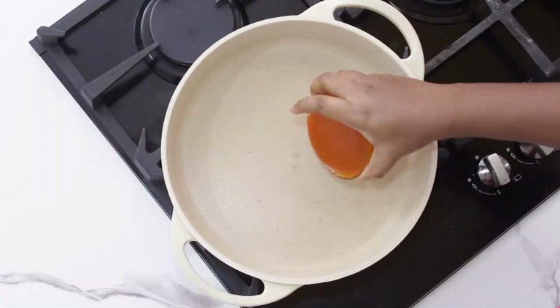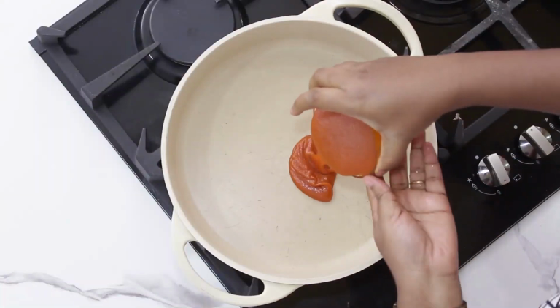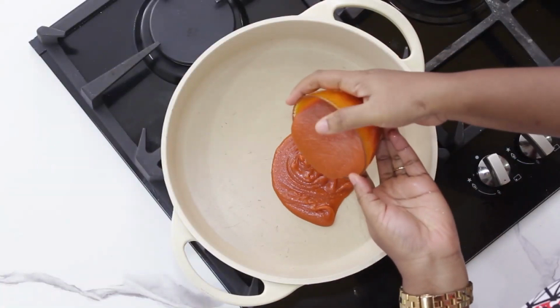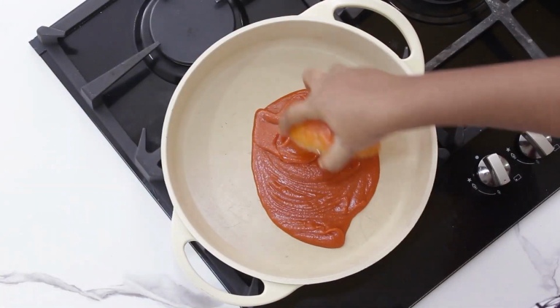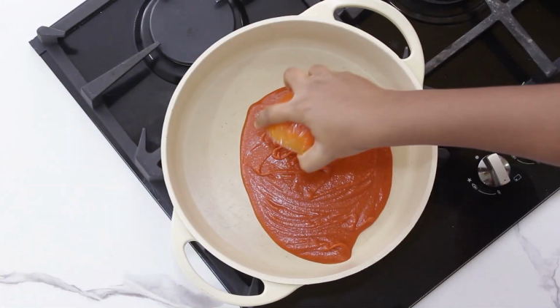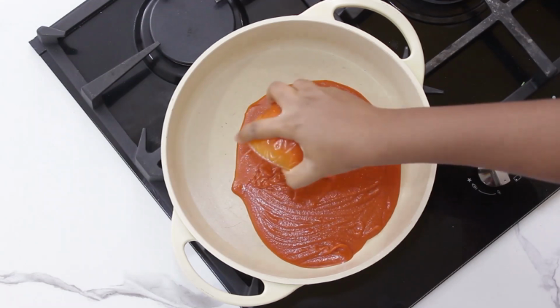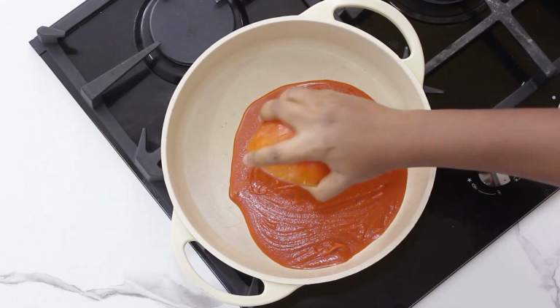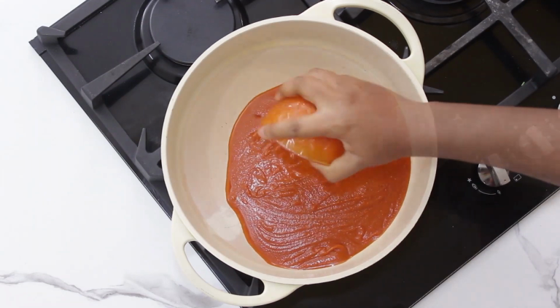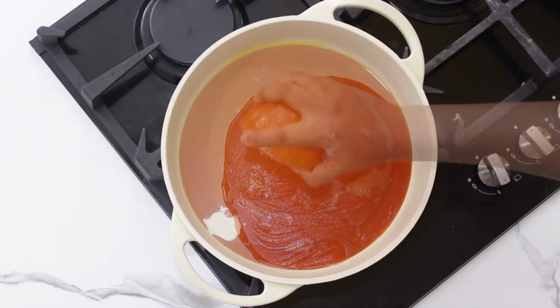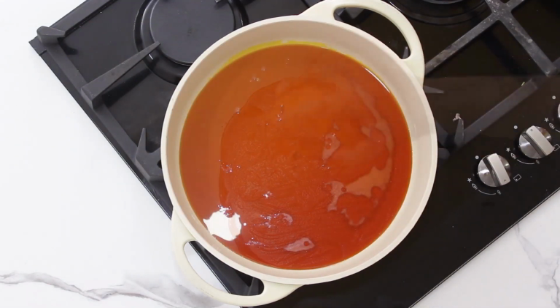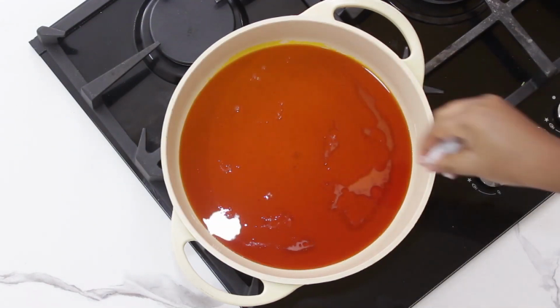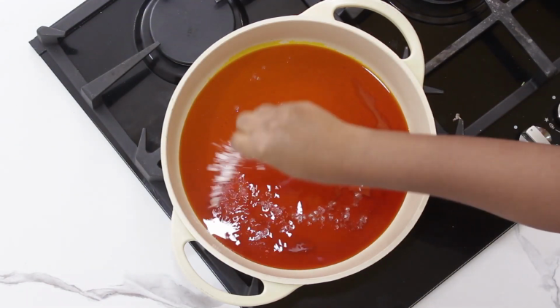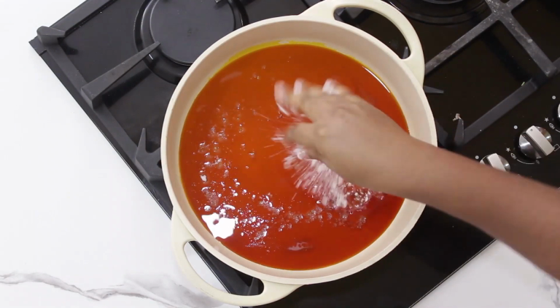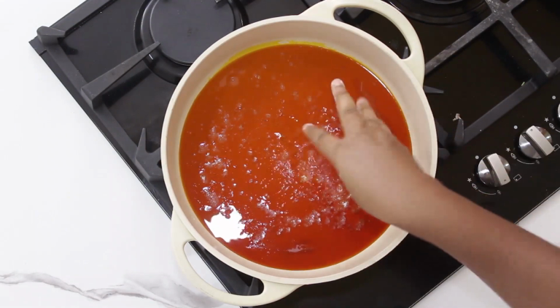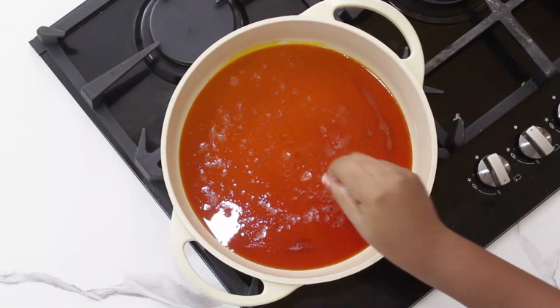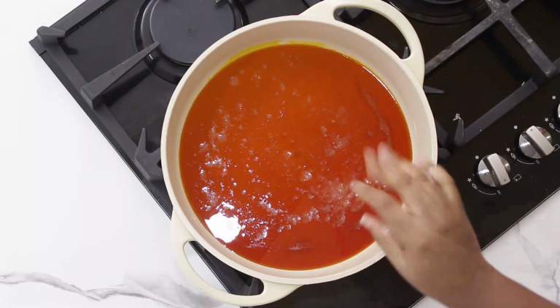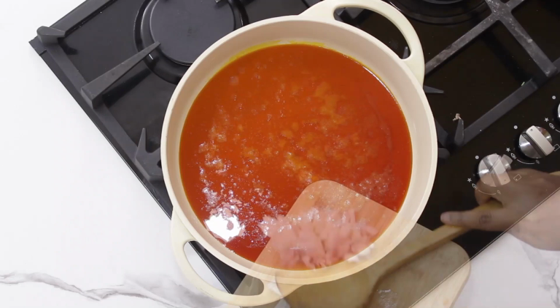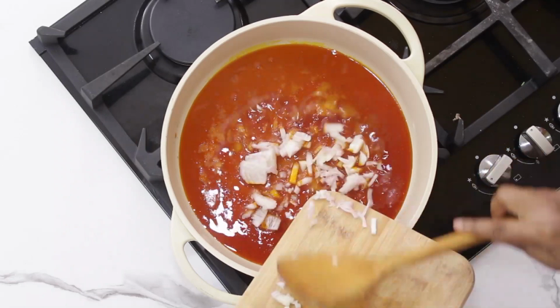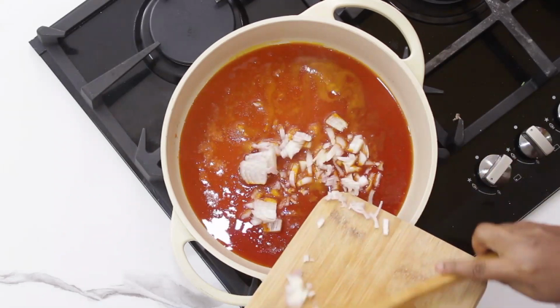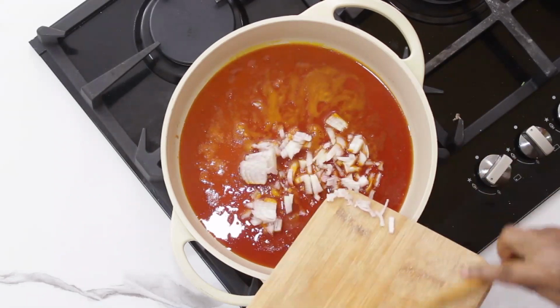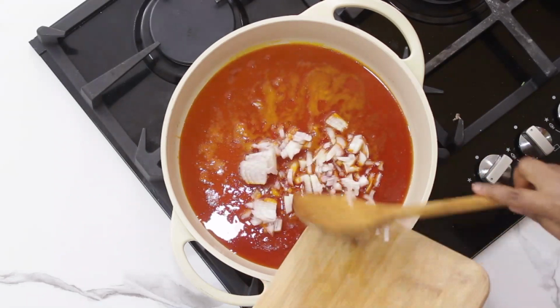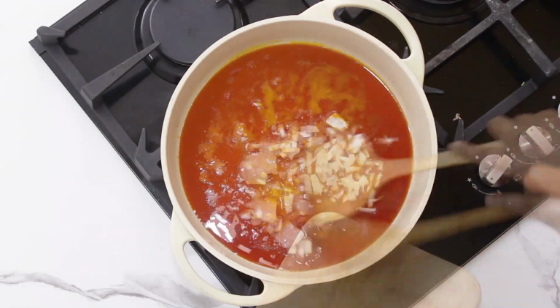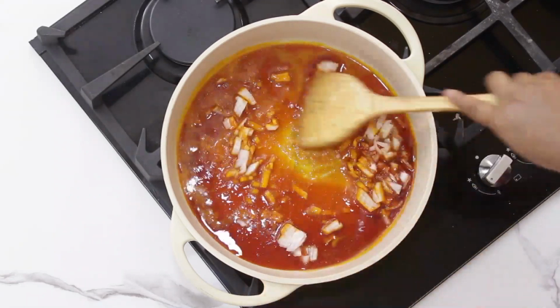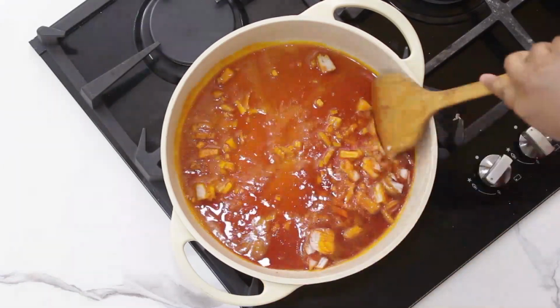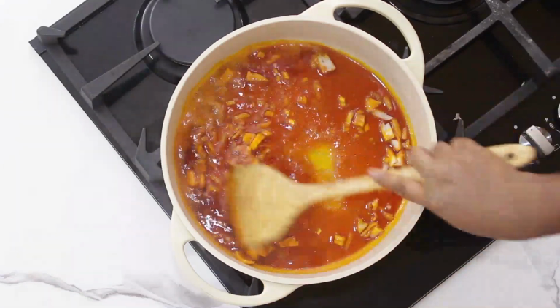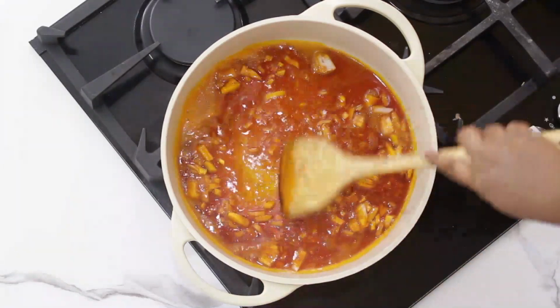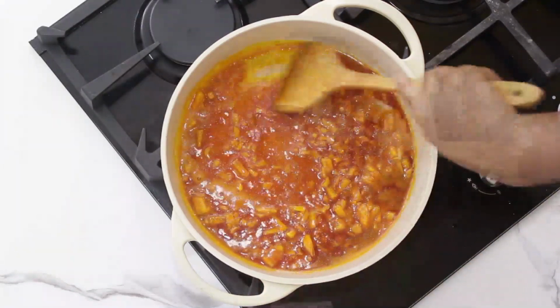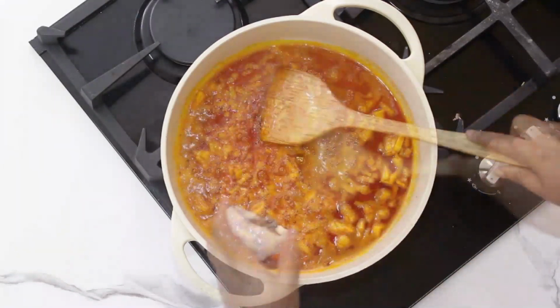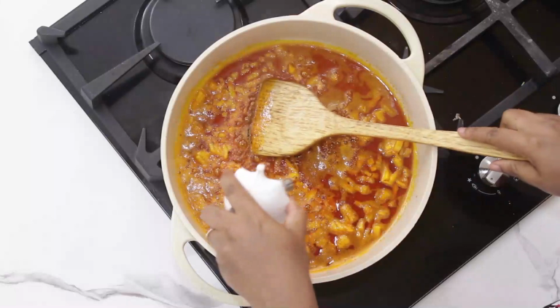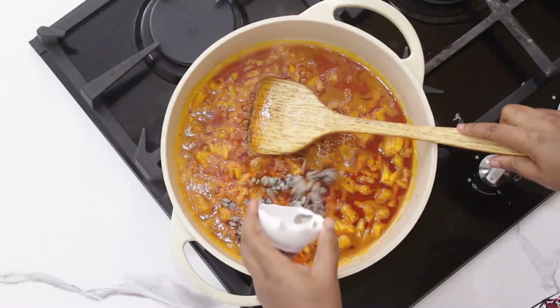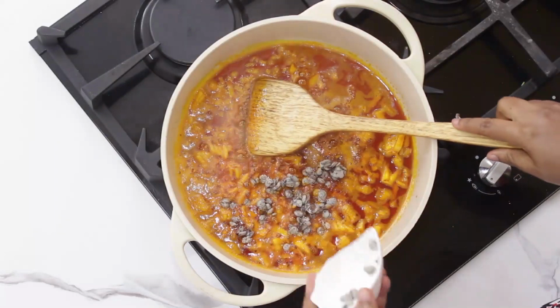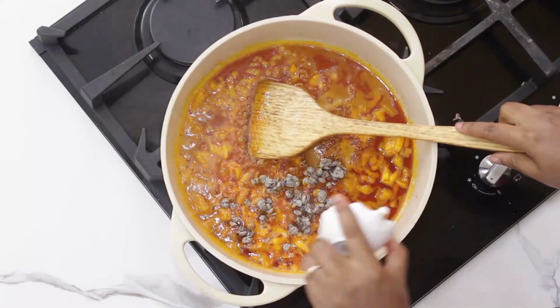I'm just going to add palm oil into my pot. I'm going to take a little bit of salt and season the oil. Next will be my onions and then the locust beans.